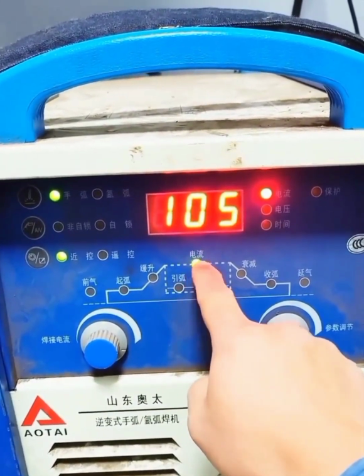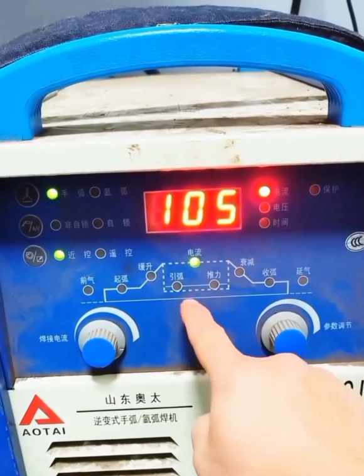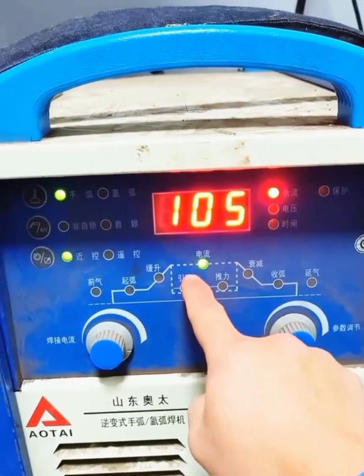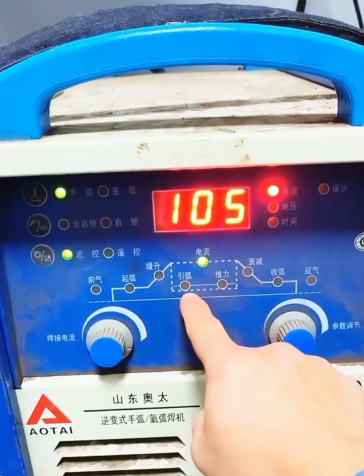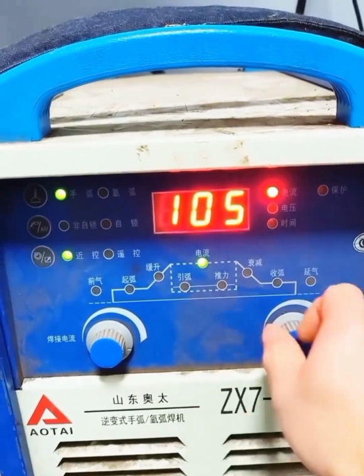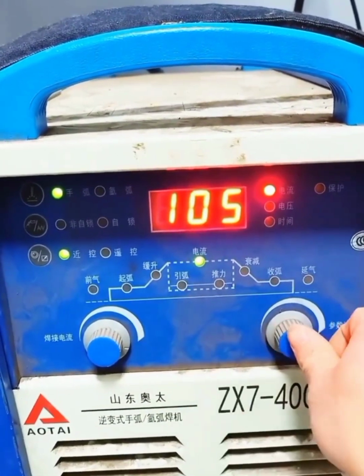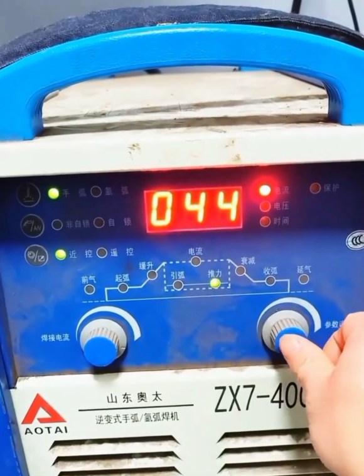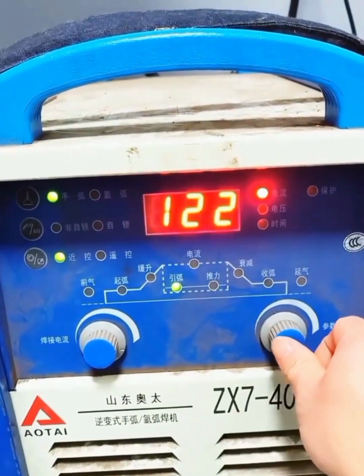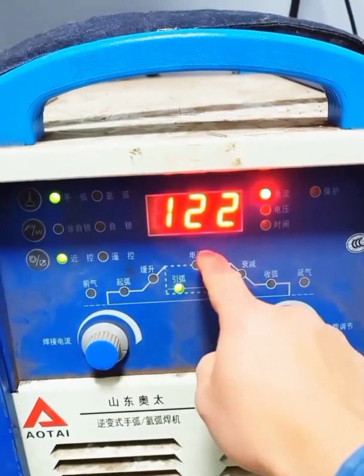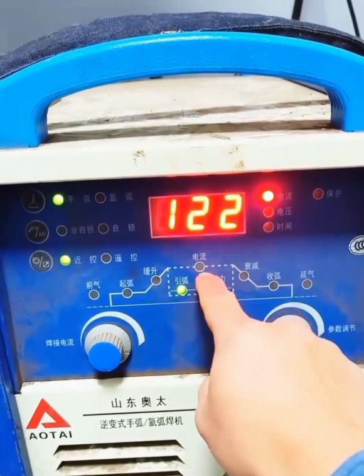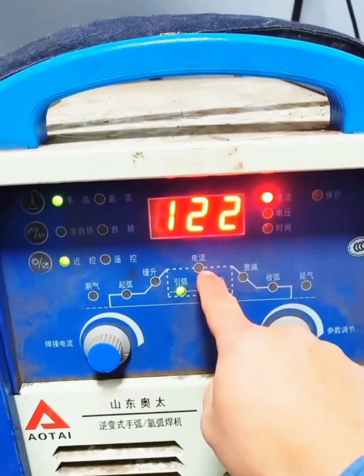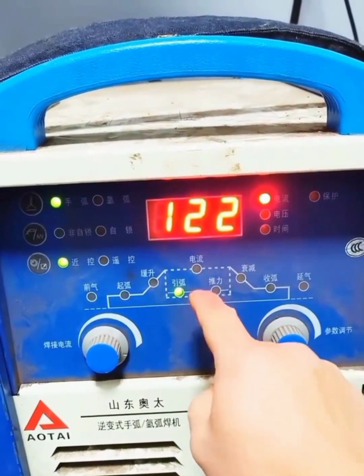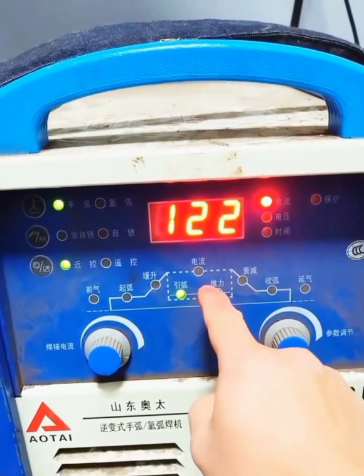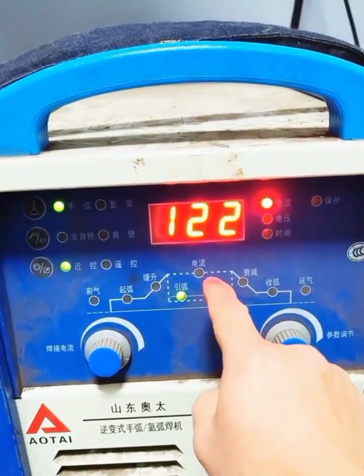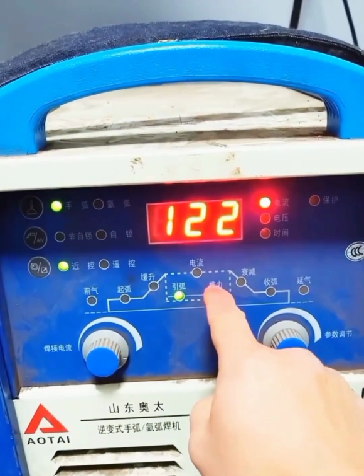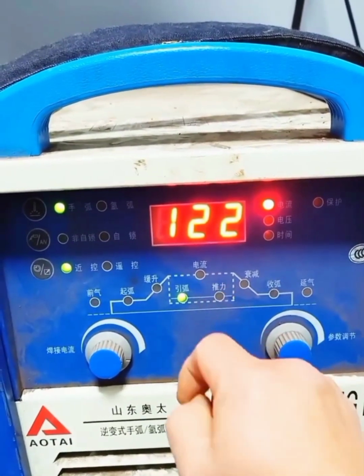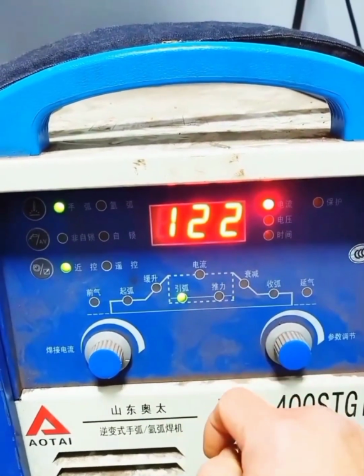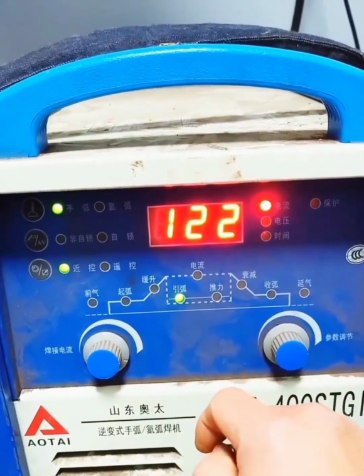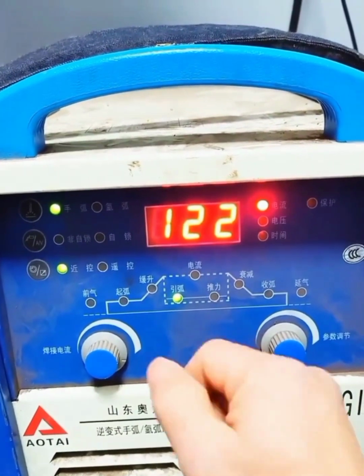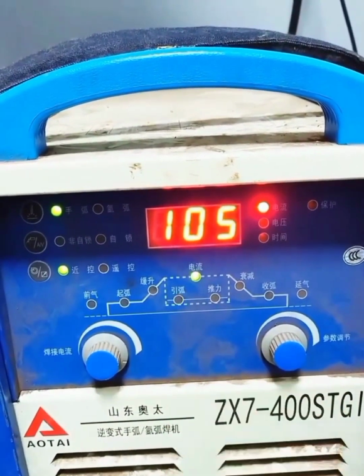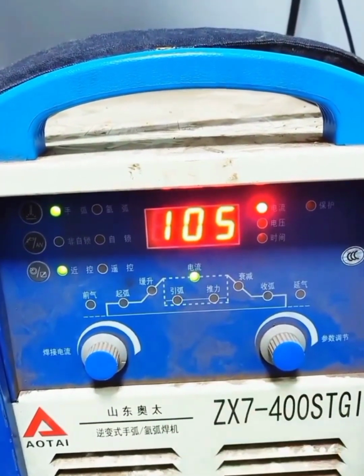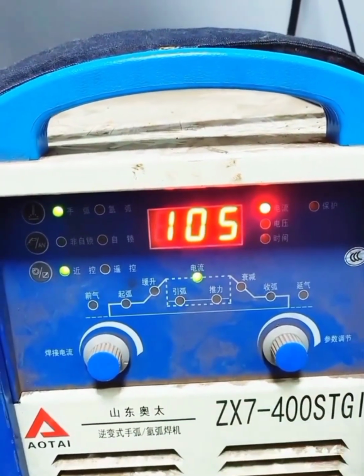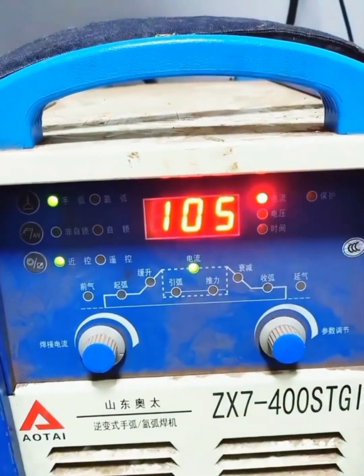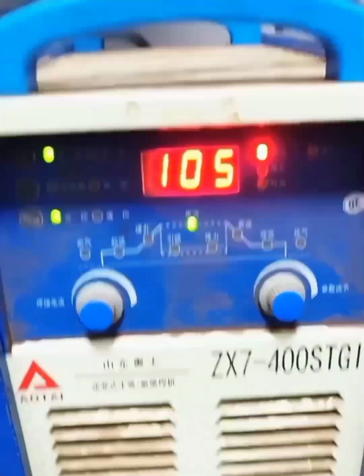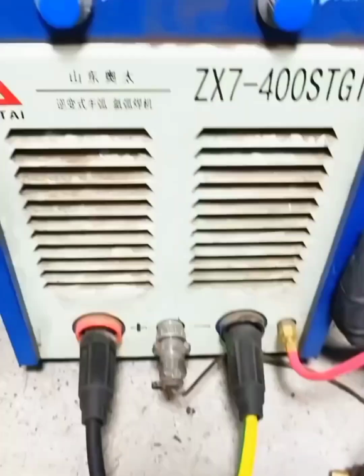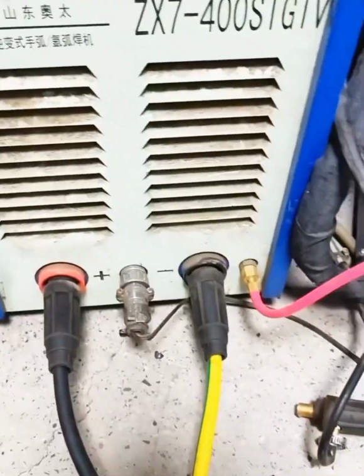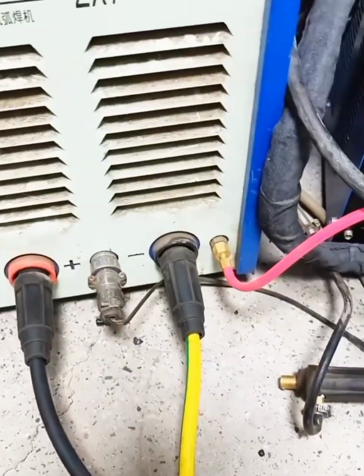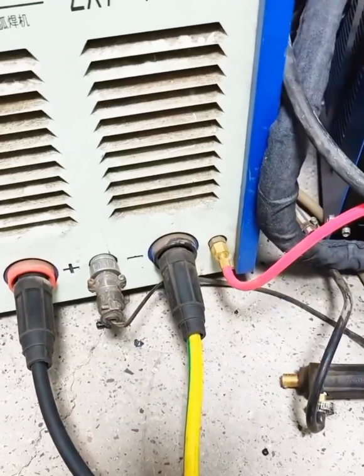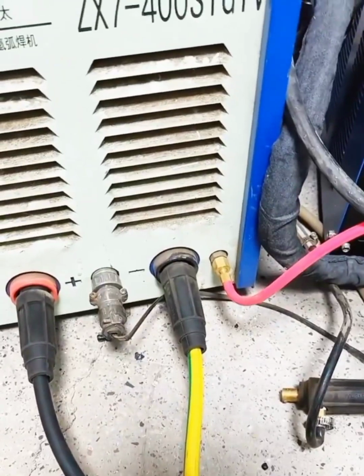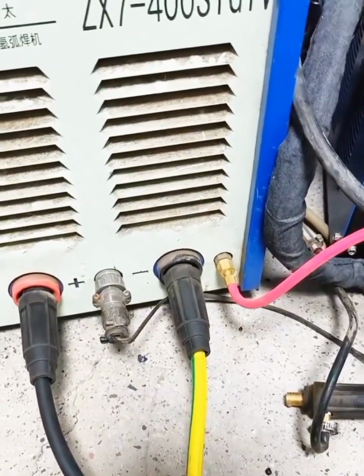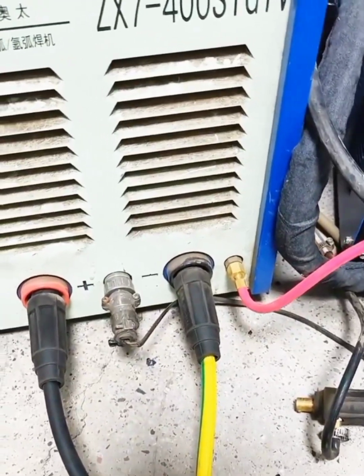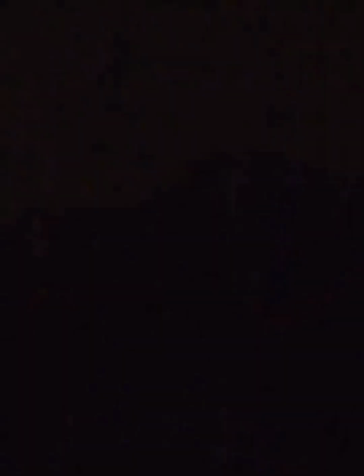The current of the arc must be greater than the welding current. It's 122 now — it's got to be bigger, basically 10 to 15% bigger. This amount is enough. DC reverse connection is used.